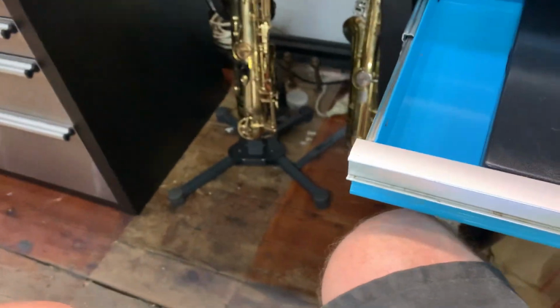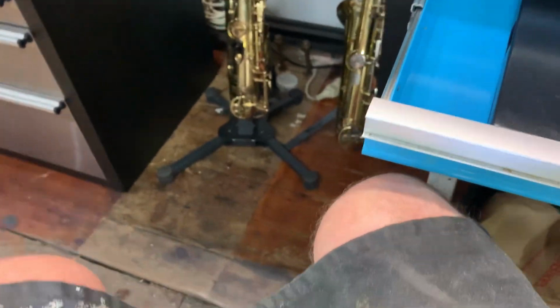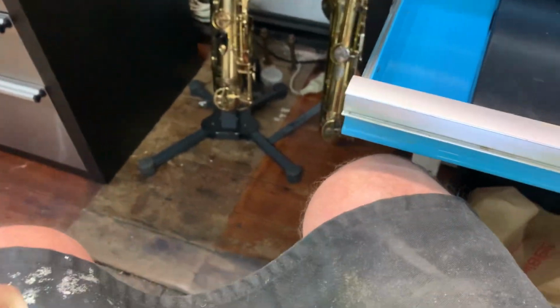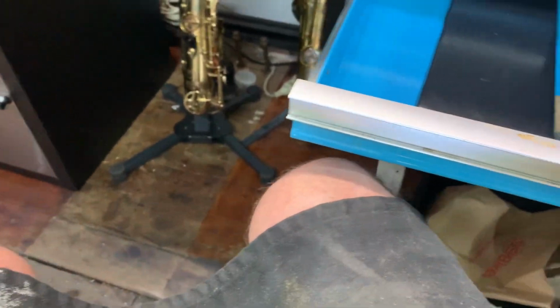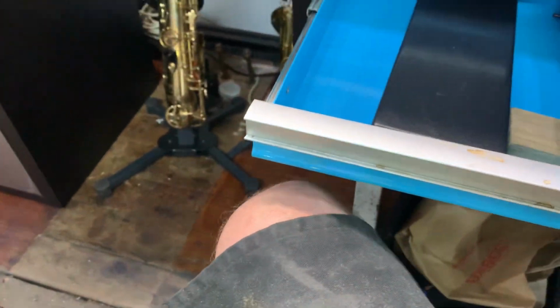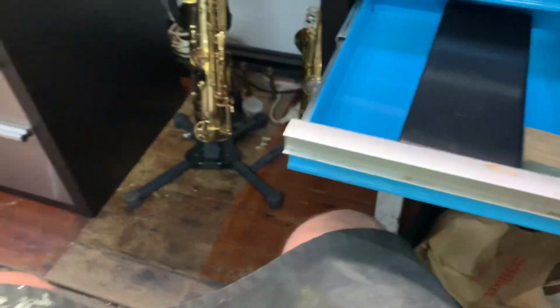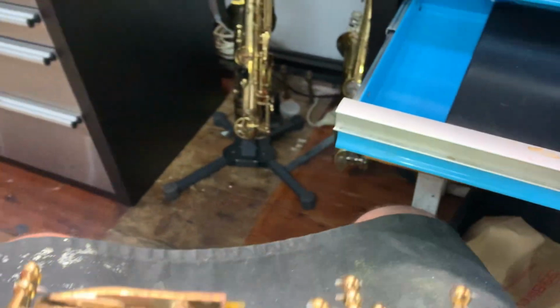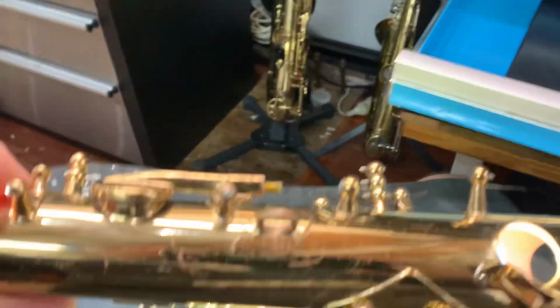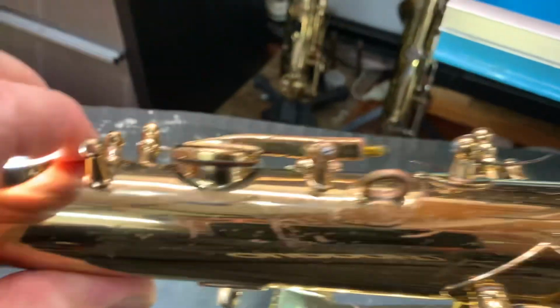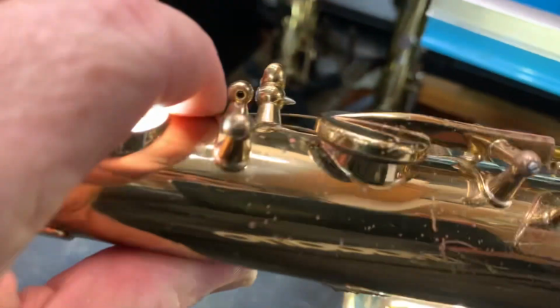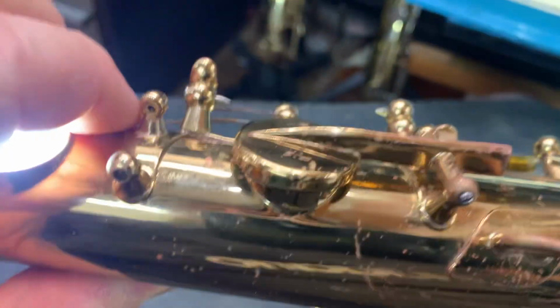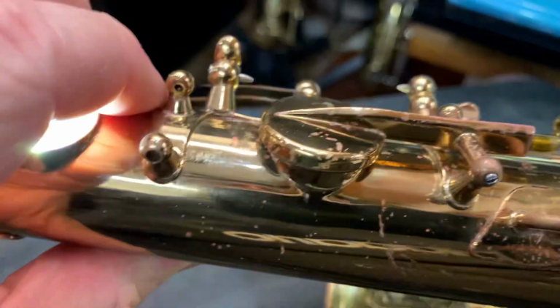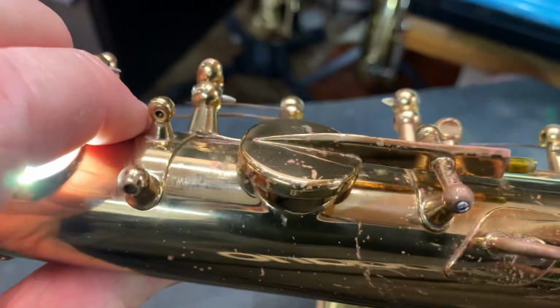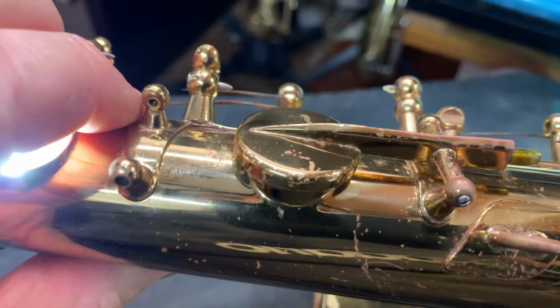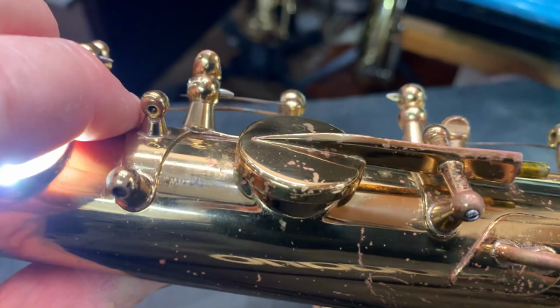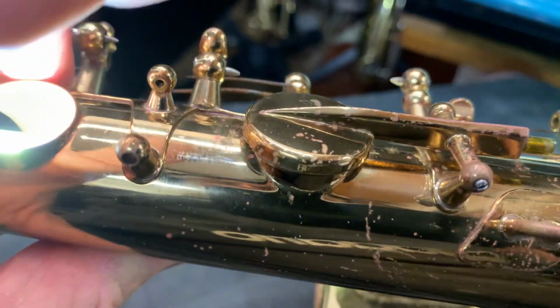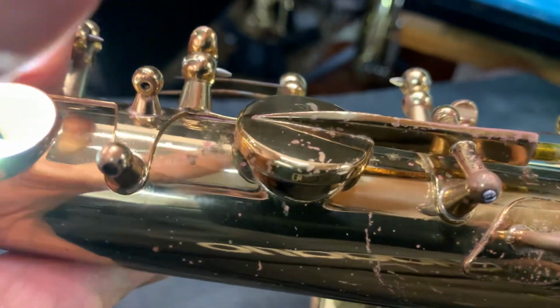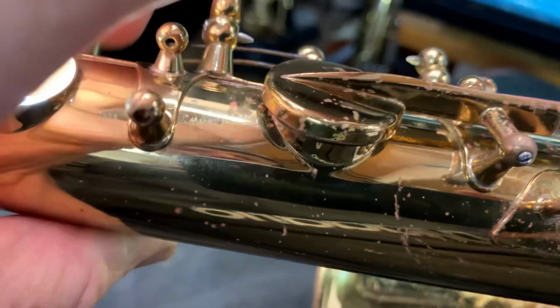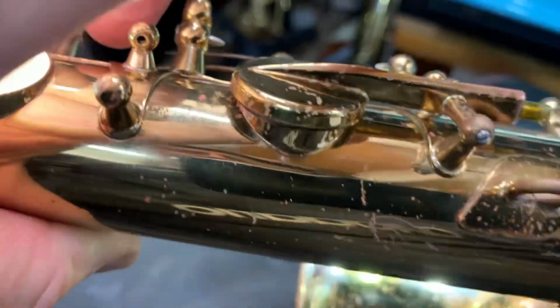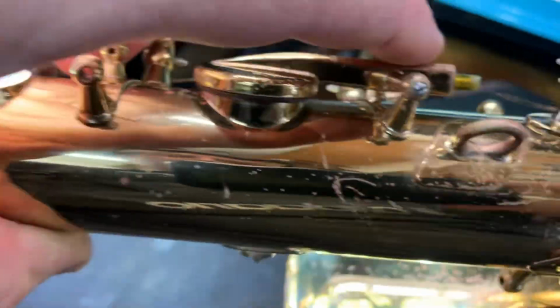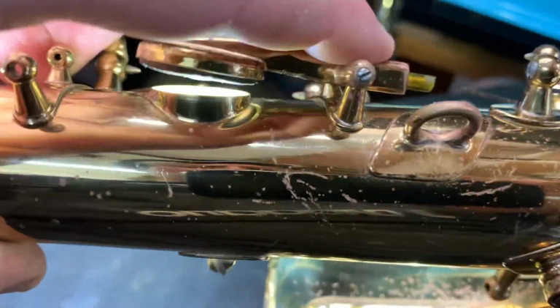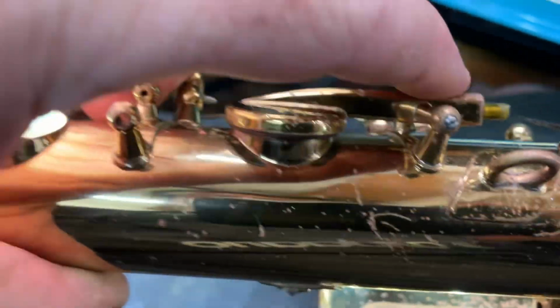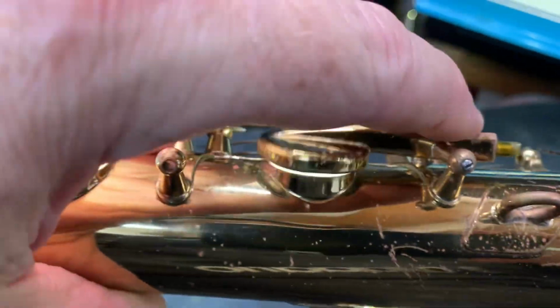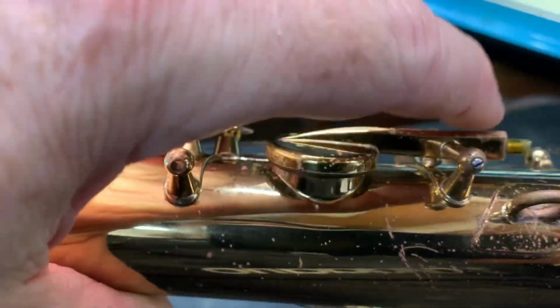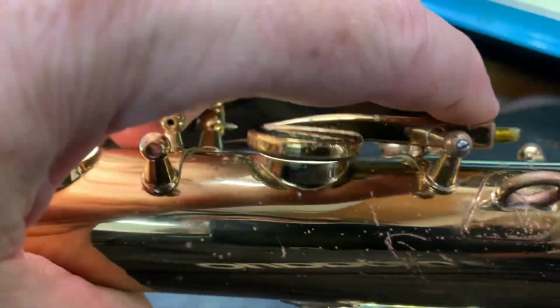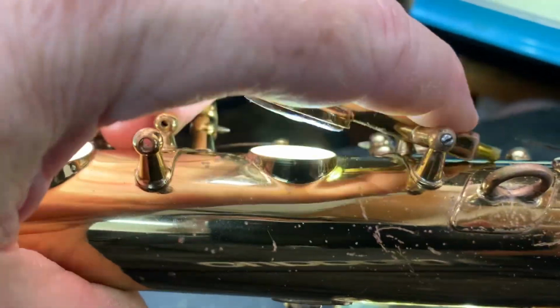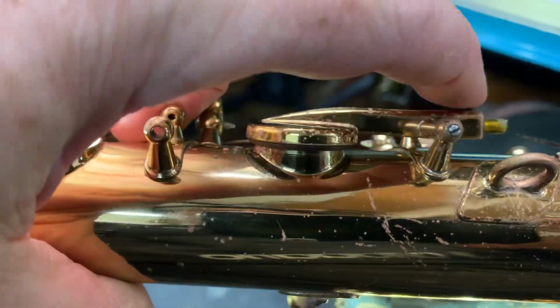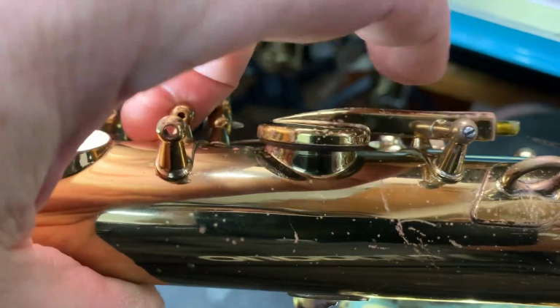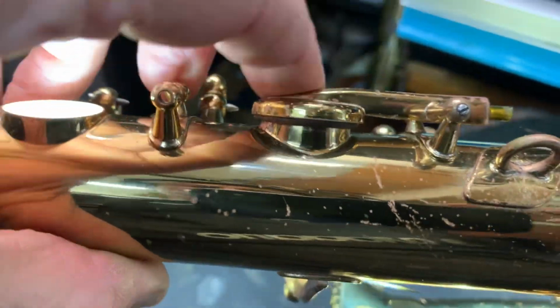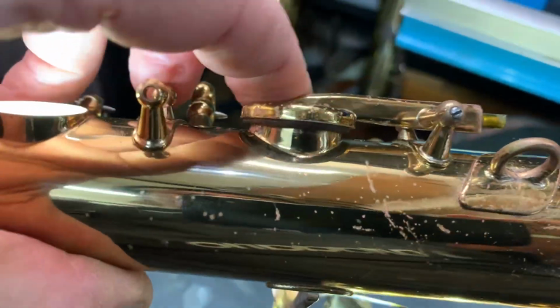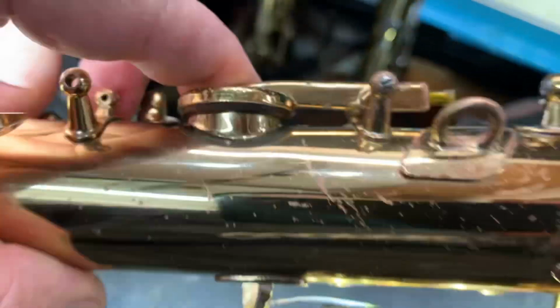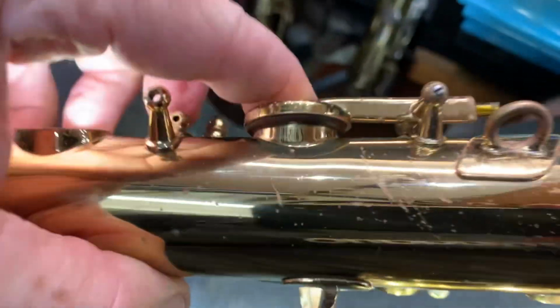The tonhole's been leveled and dressed. The keywork's been switched so it fits beautifully between the posts. There's no binding within the hinge tube and the hinge rod.